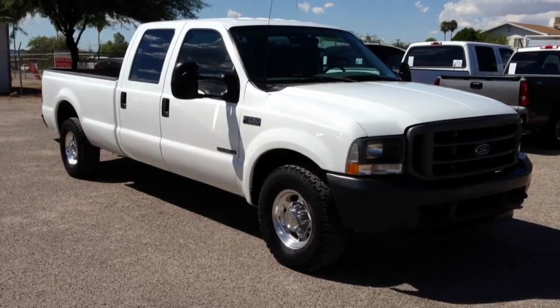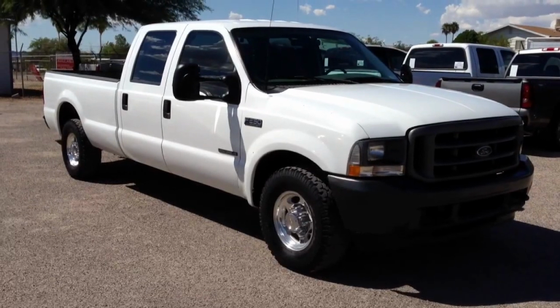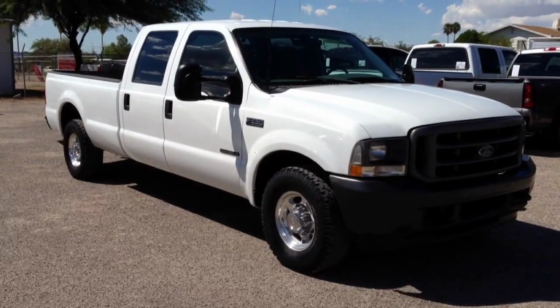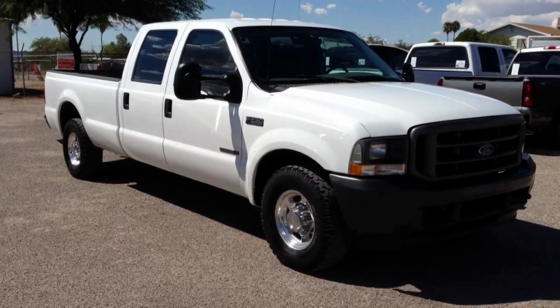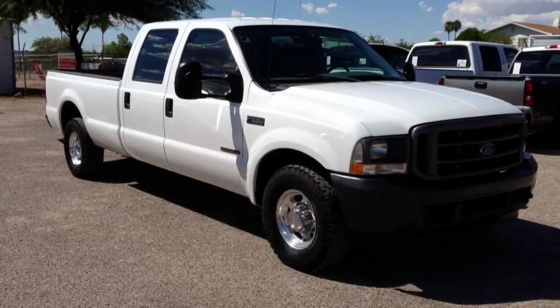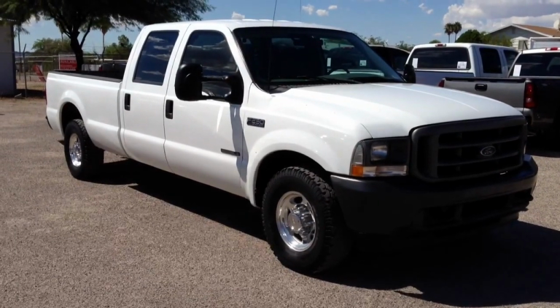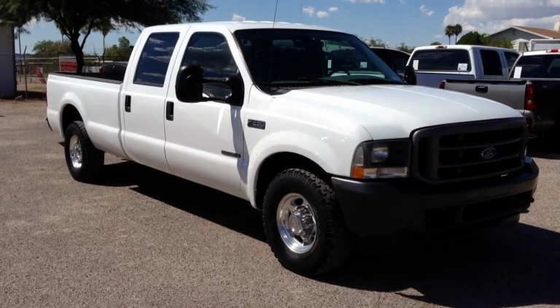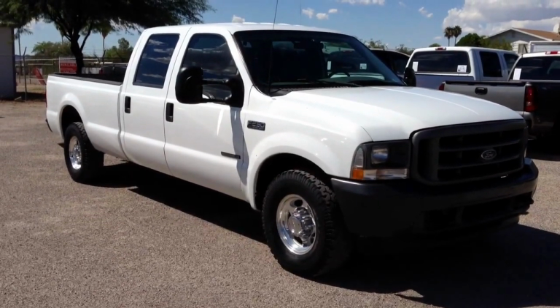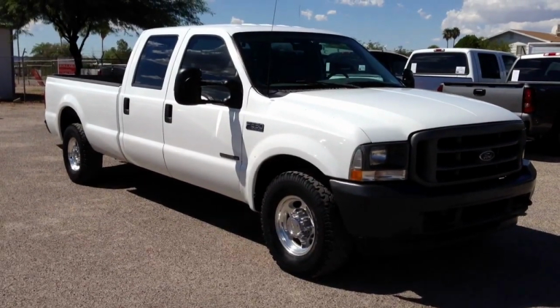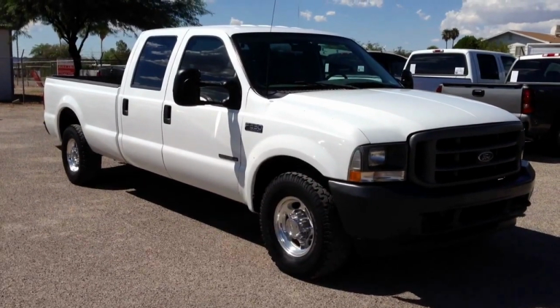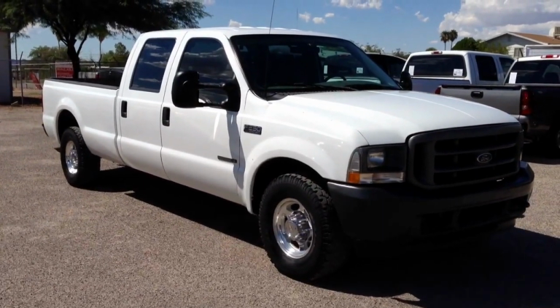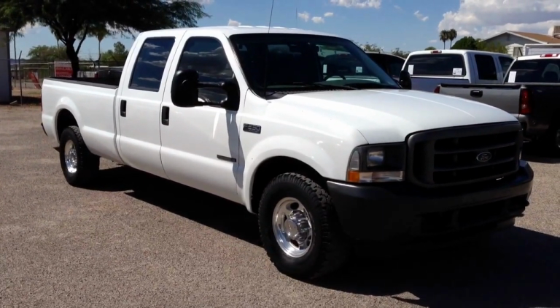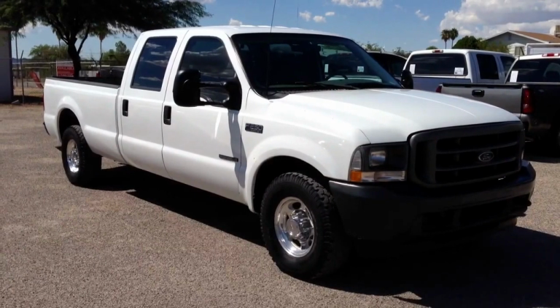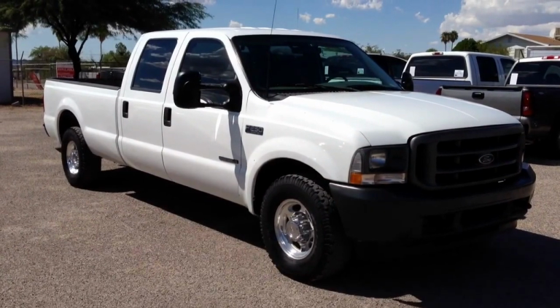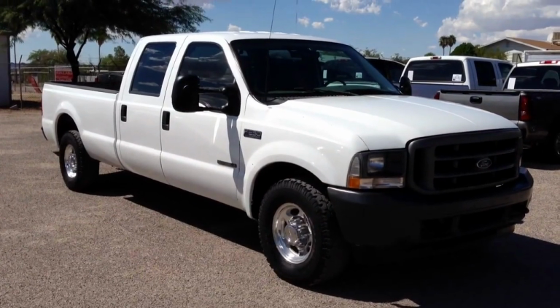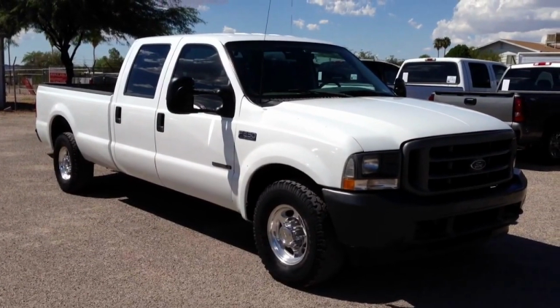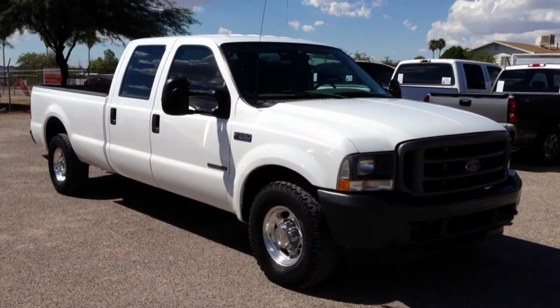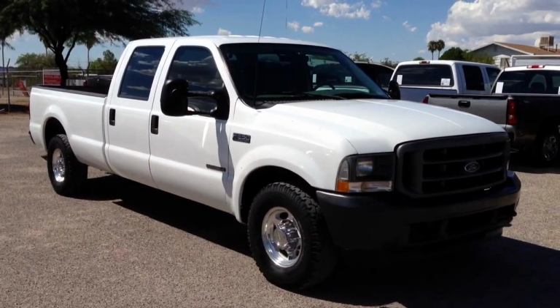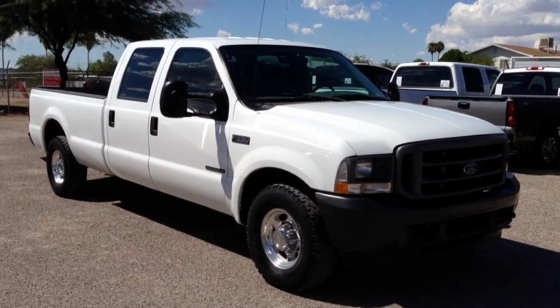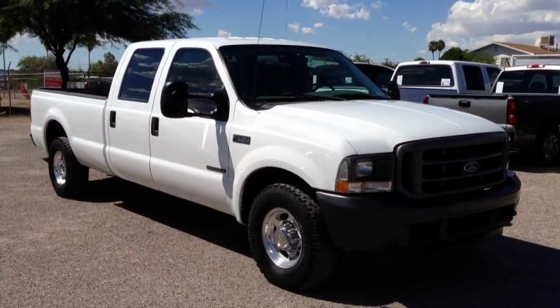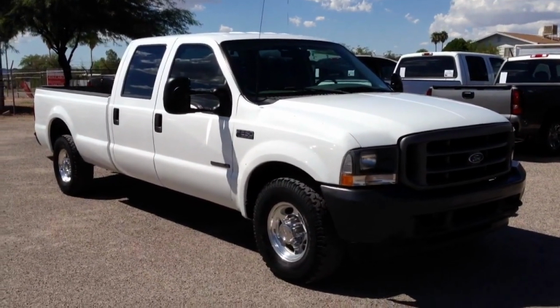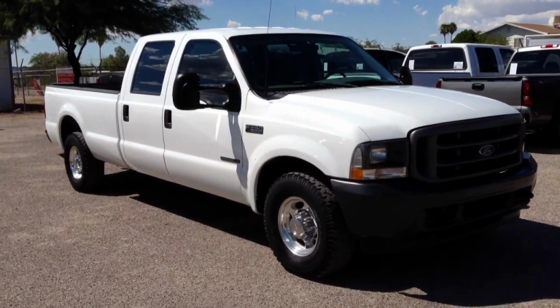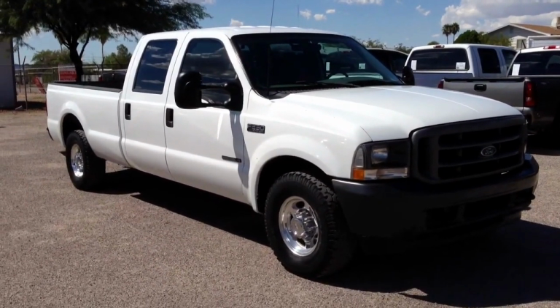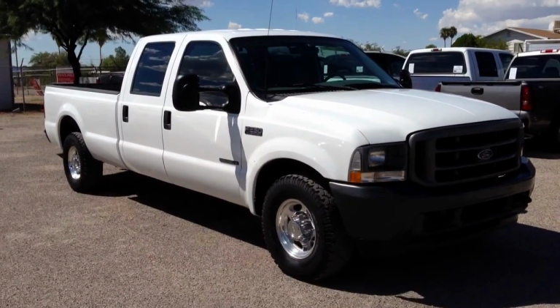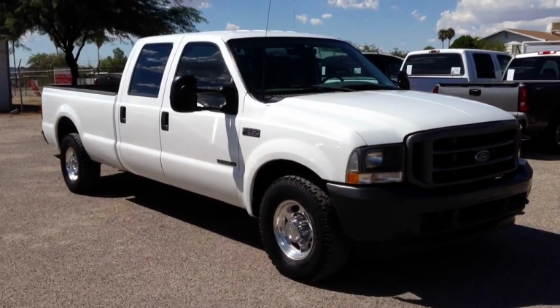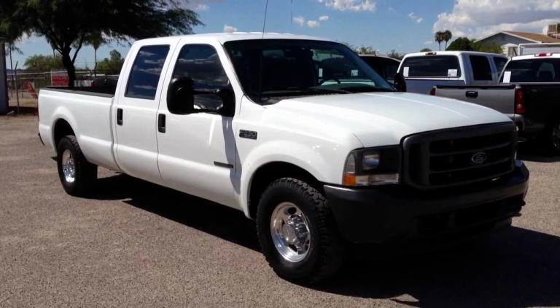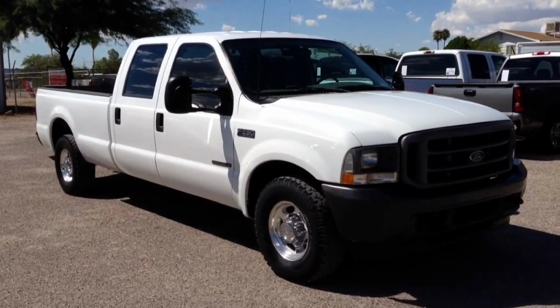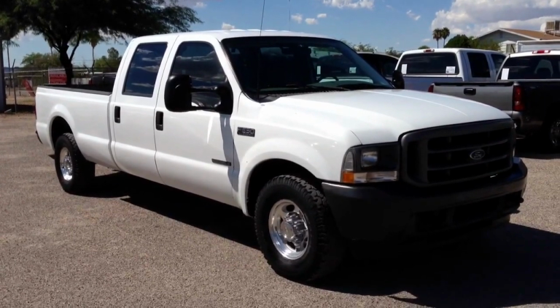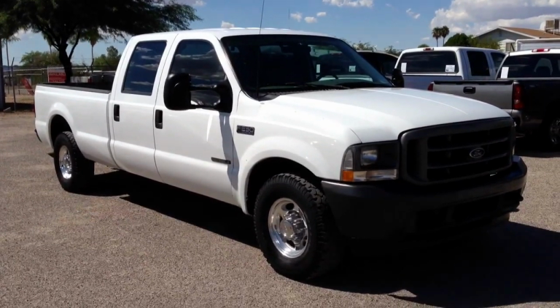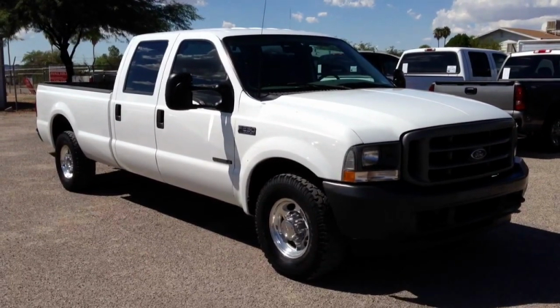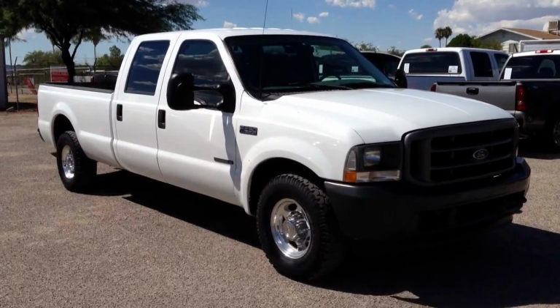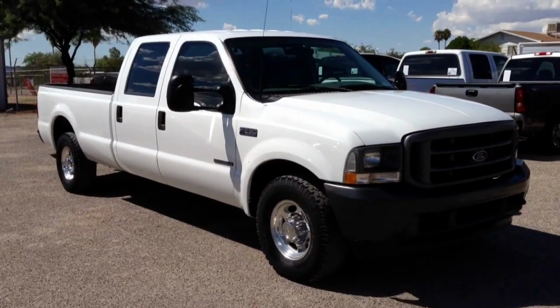This is Roger with Wheel Kinetics in Tucson, Arizona. We're selling this truck. It's a 2002 Ford F-250 Crew Cab Long Bed. It's a 7.3 liter turbo diesel and it's a two-wheel drive.